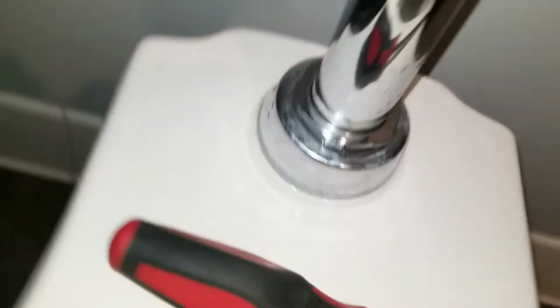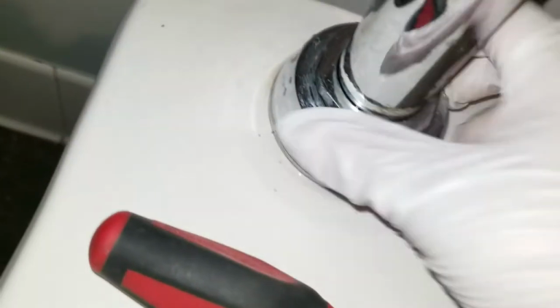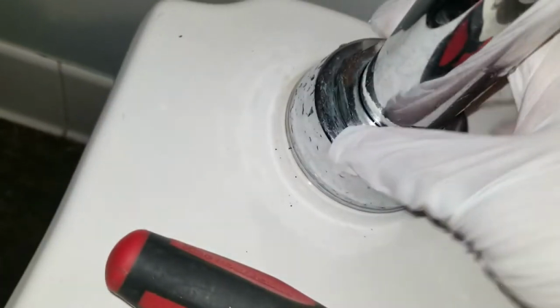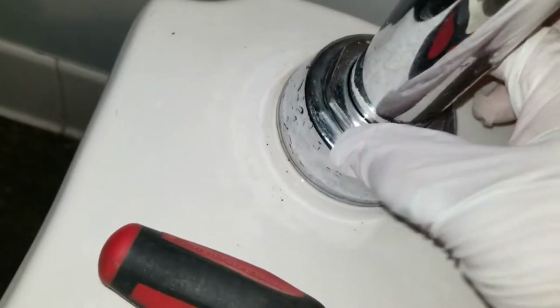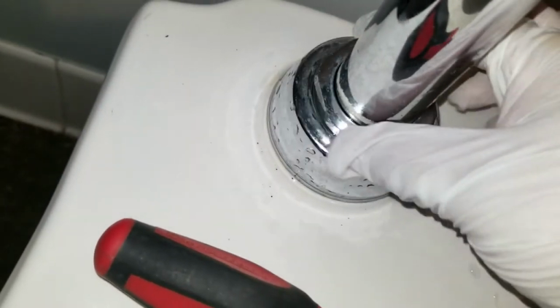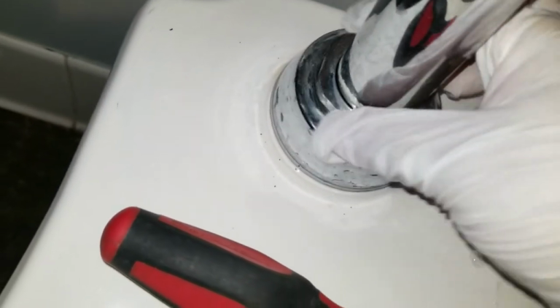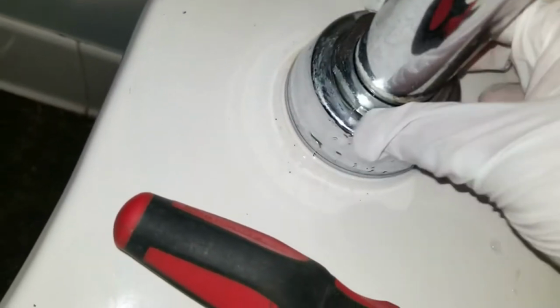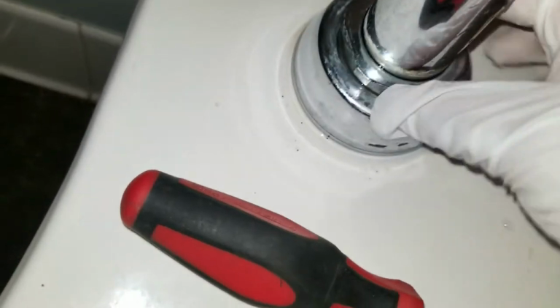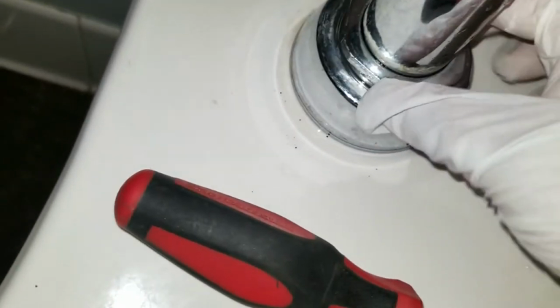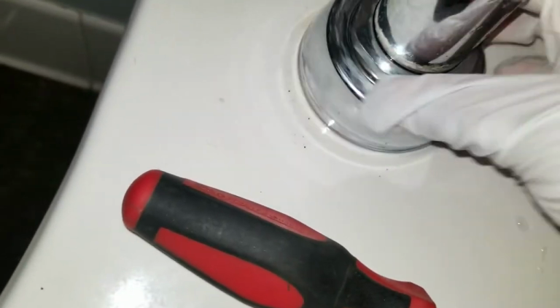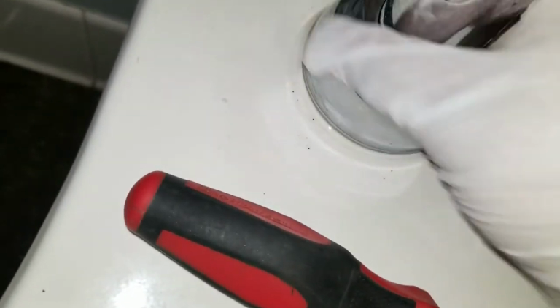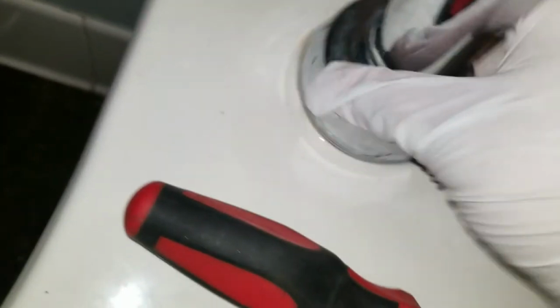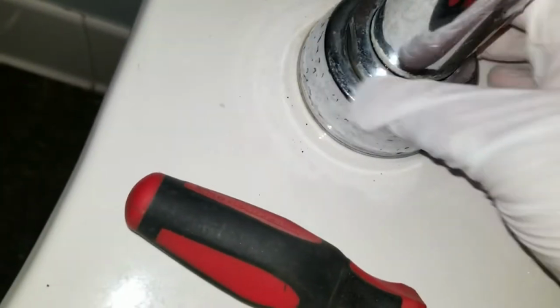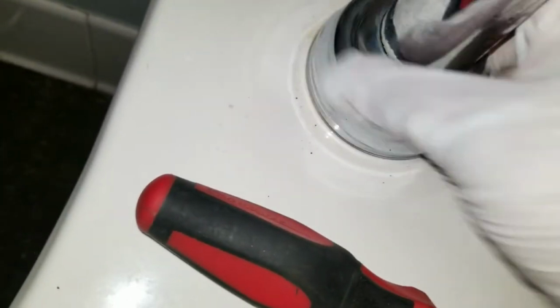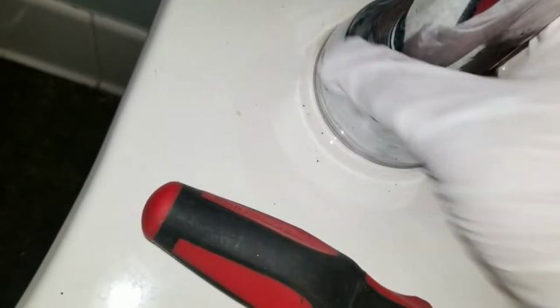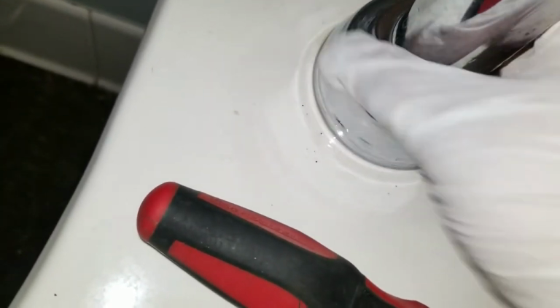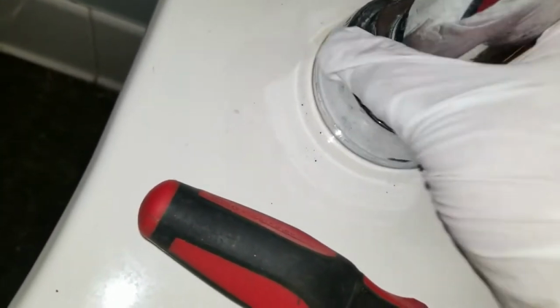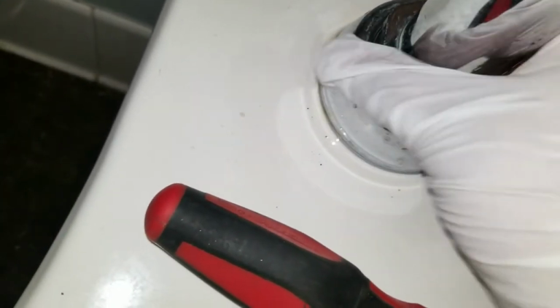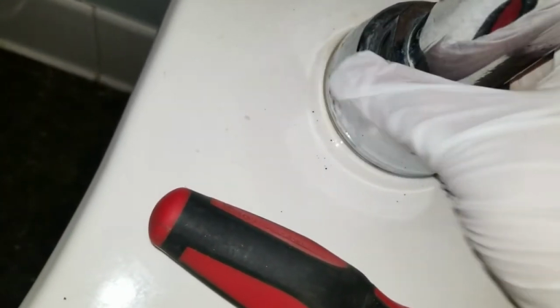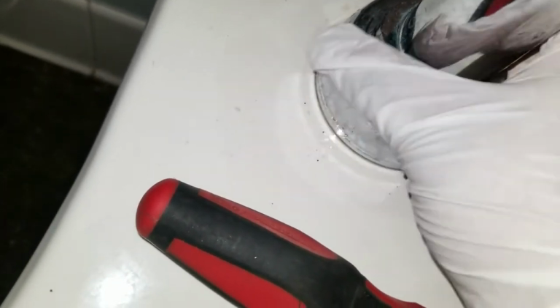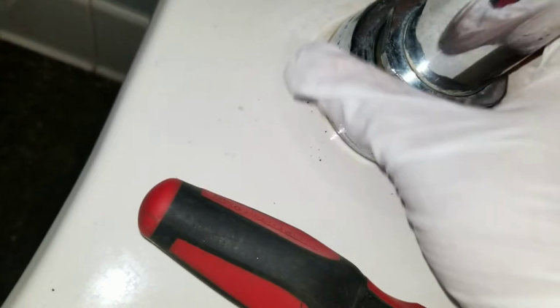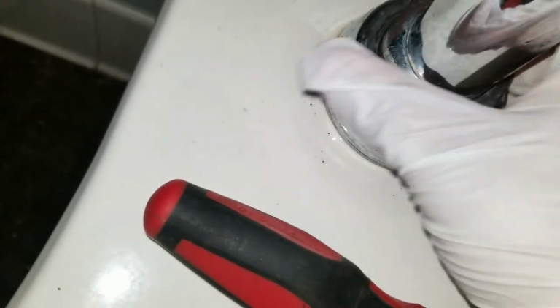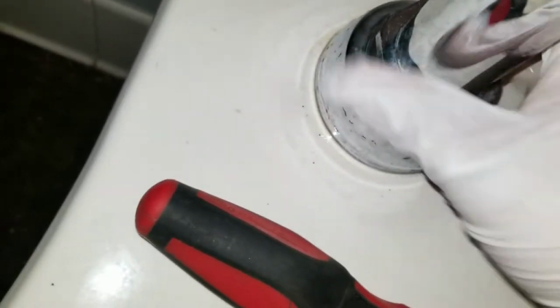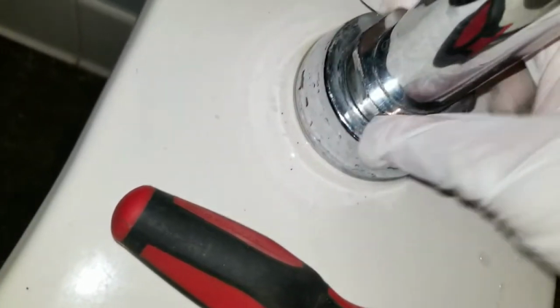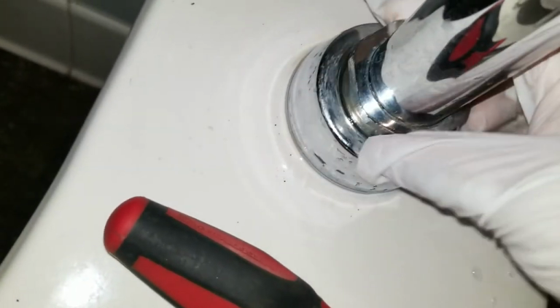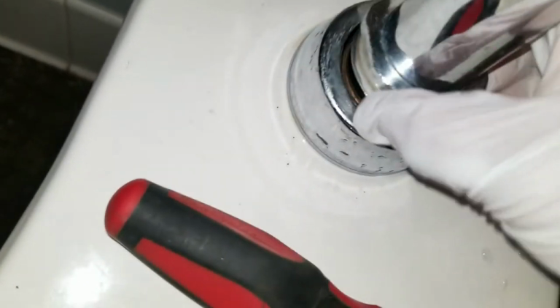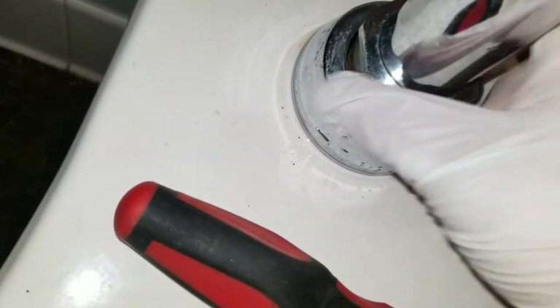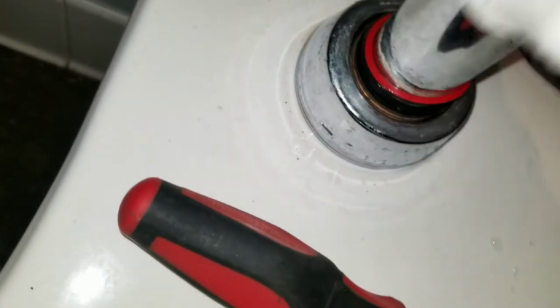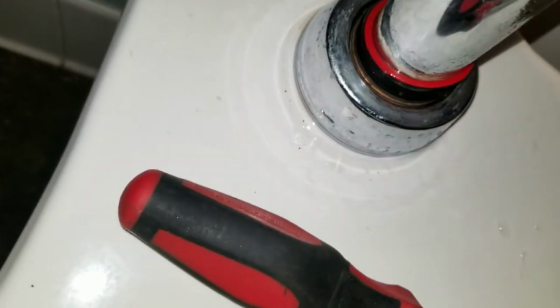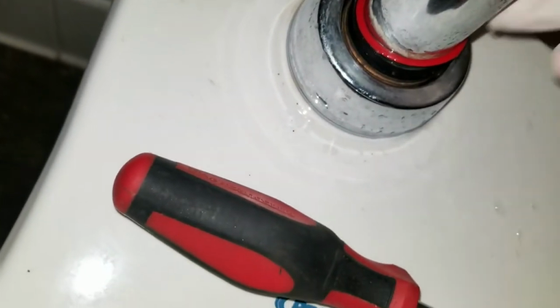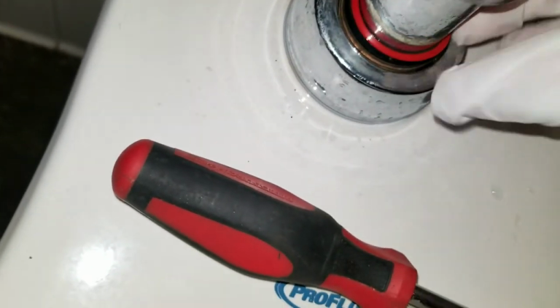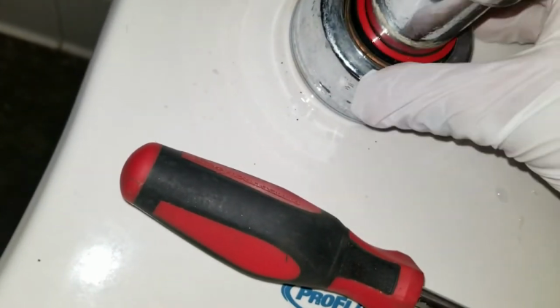That's really loose. Spin it to the left, spin it all the way just to see the gasket. Let's see if the gasket... nope, the gasket's fine.